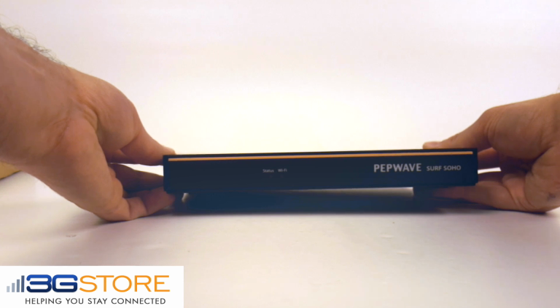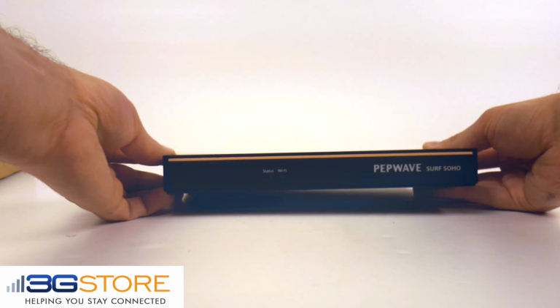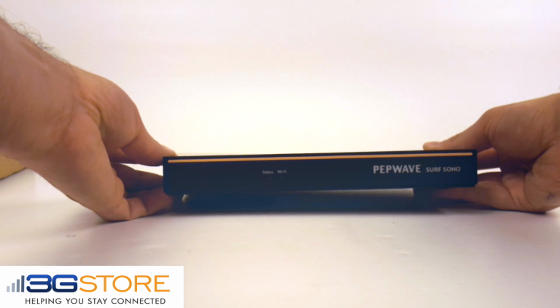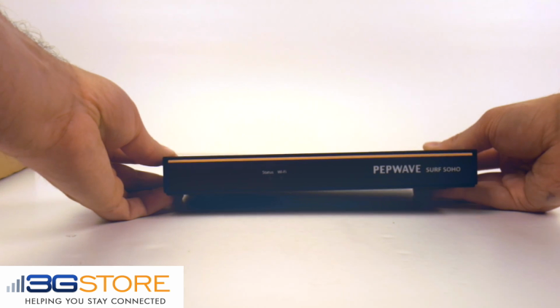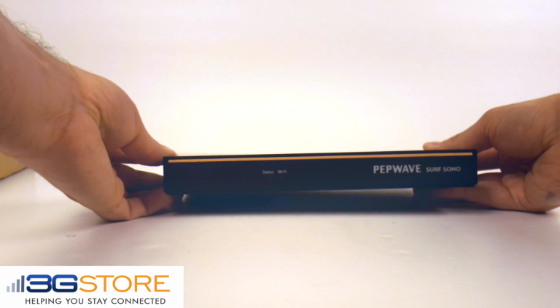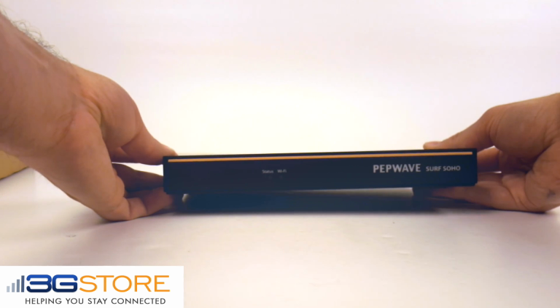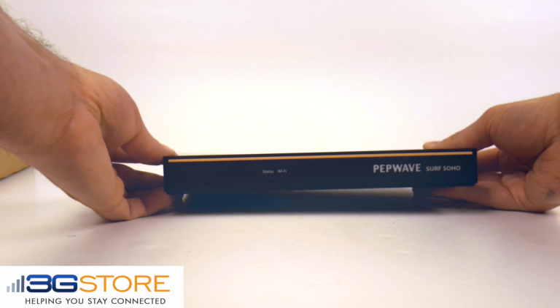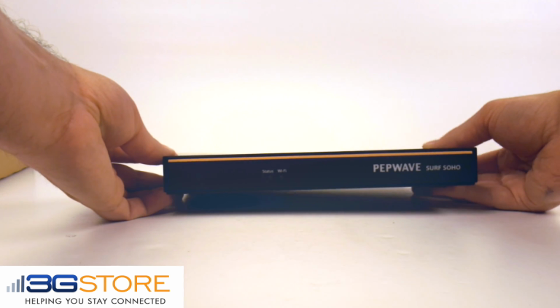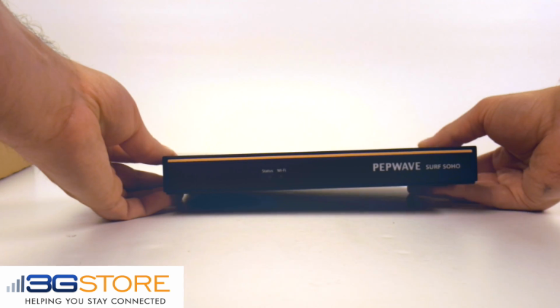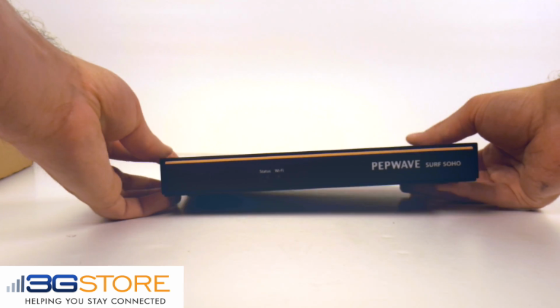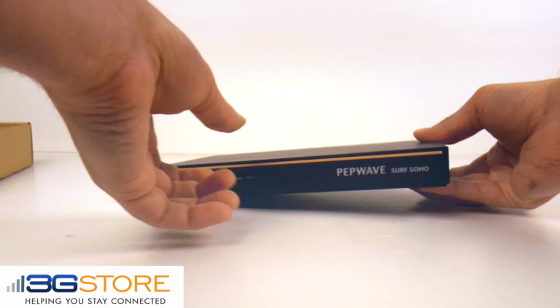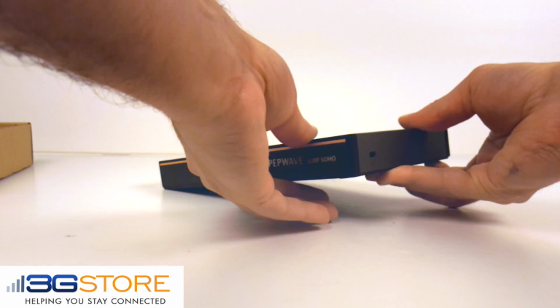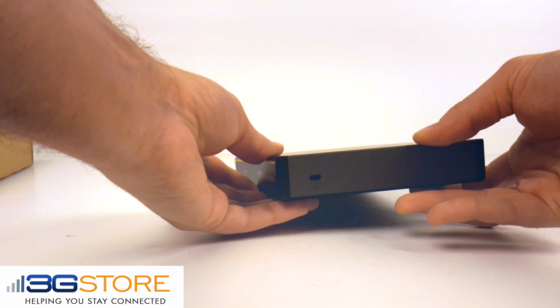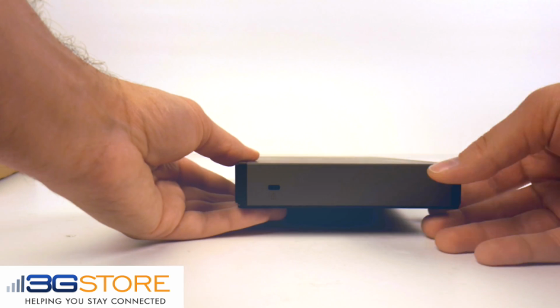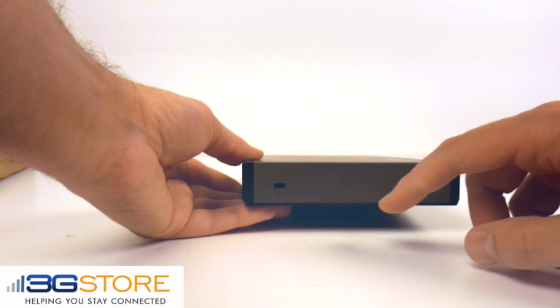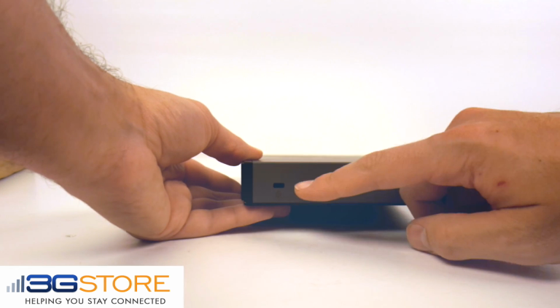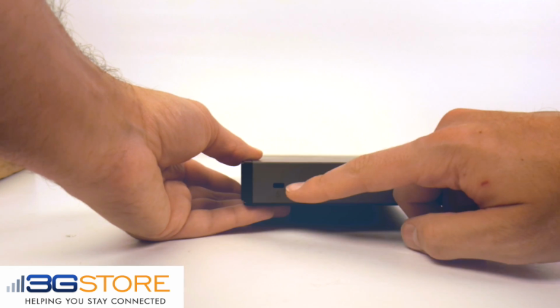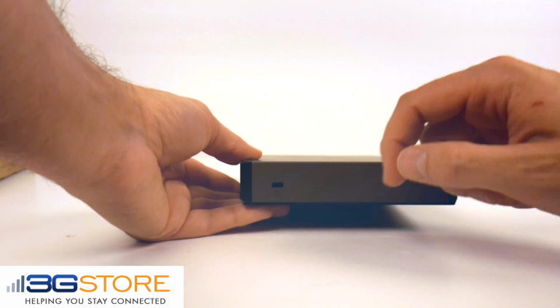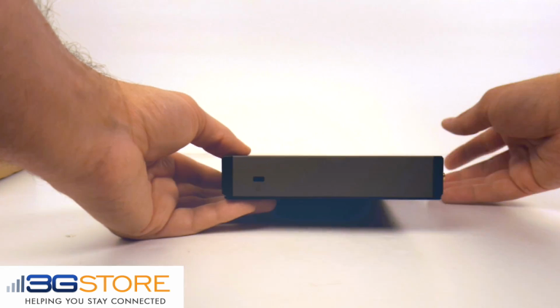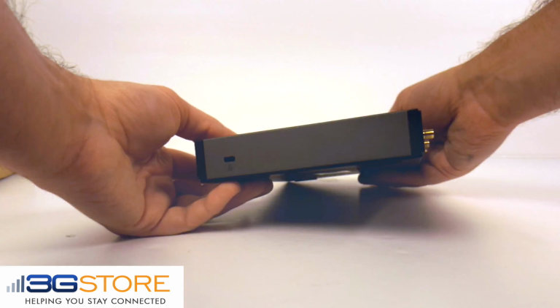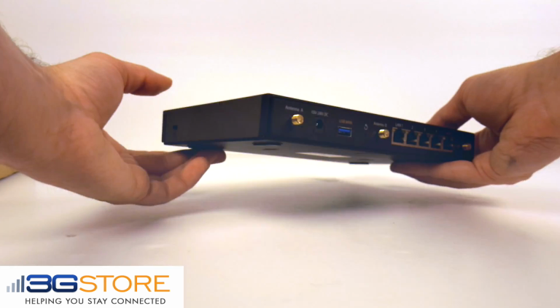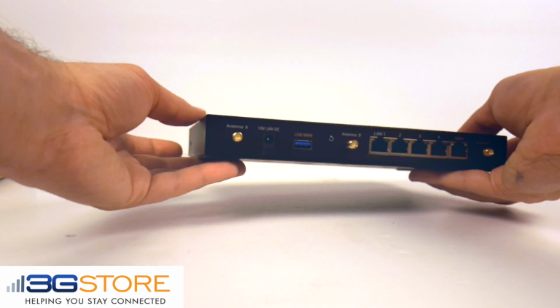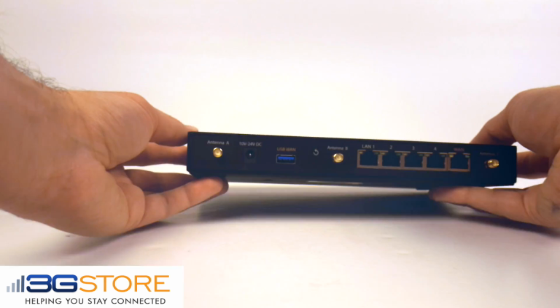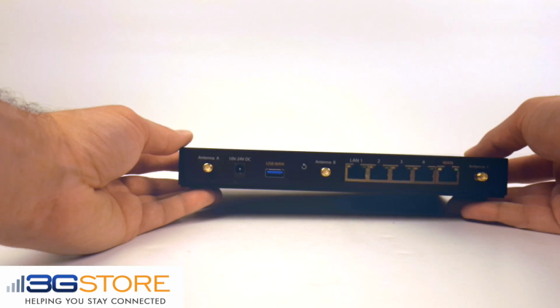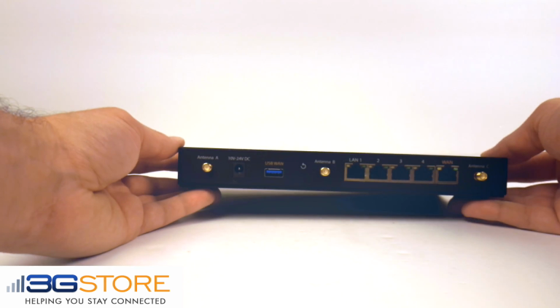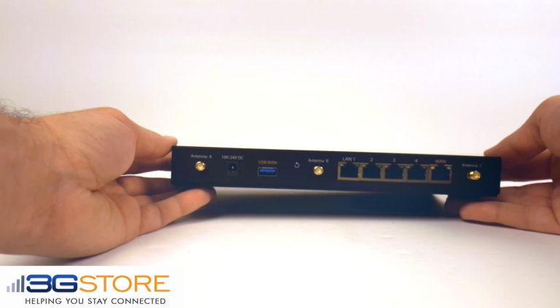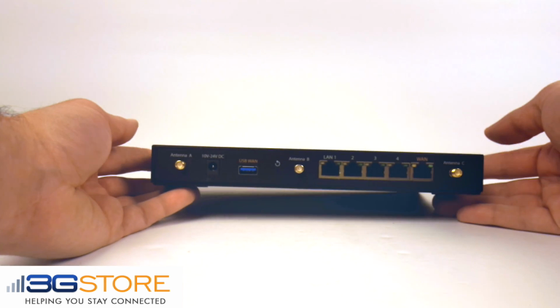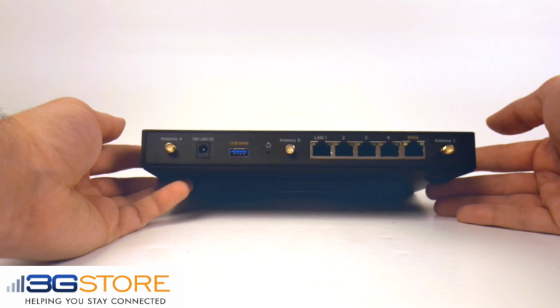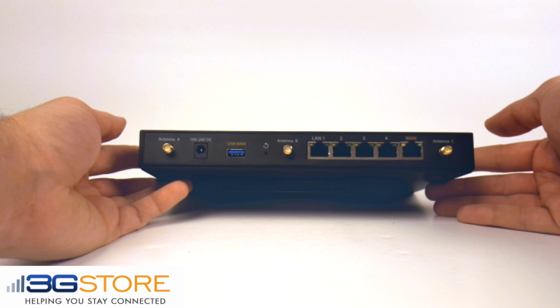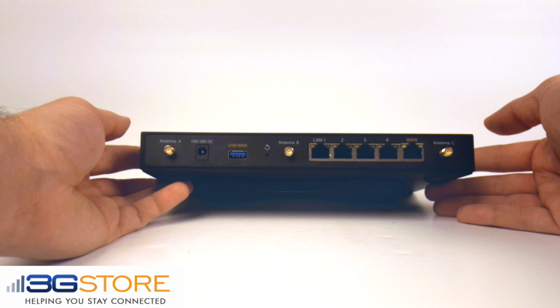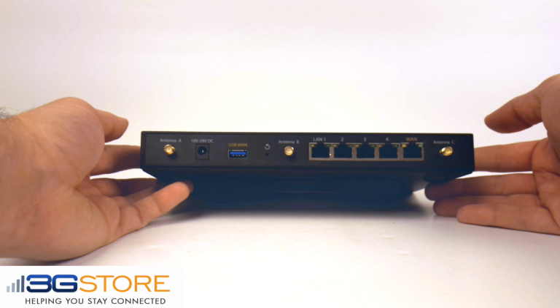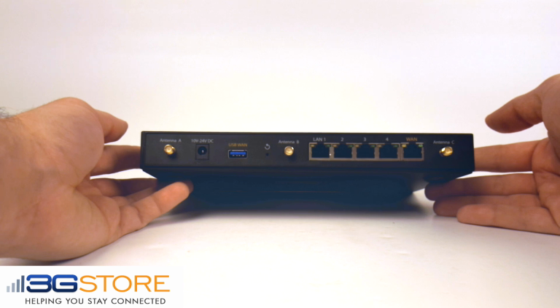The front of the Surf SoHo still has its status and Wi-Fi lights. On the side you have a security slot so you can lock this down for business use, and around the back you have your connectors and ports.